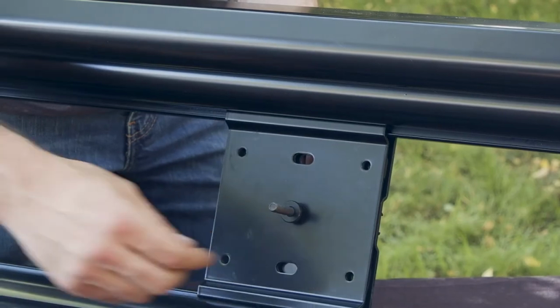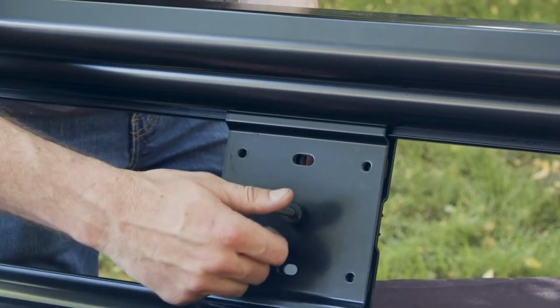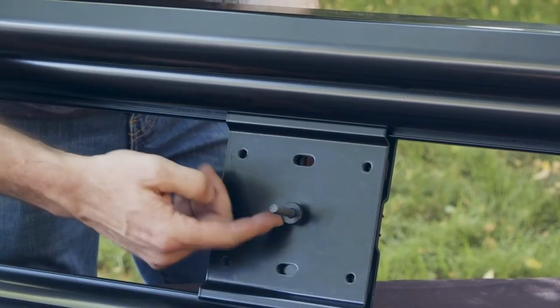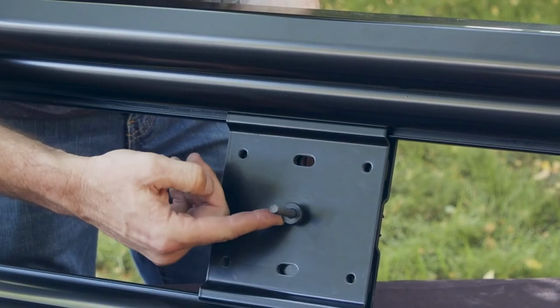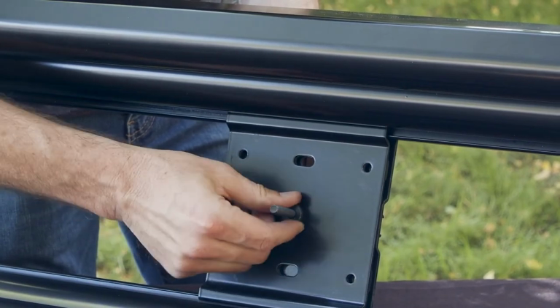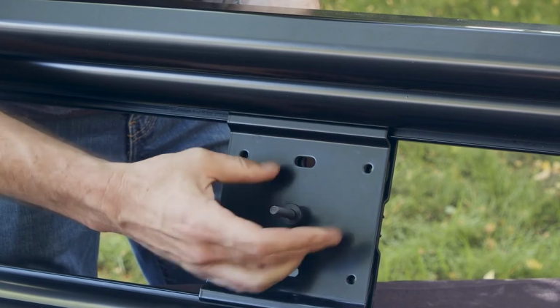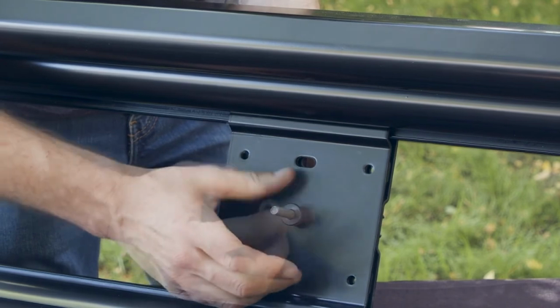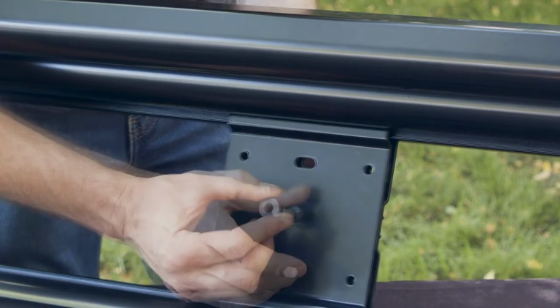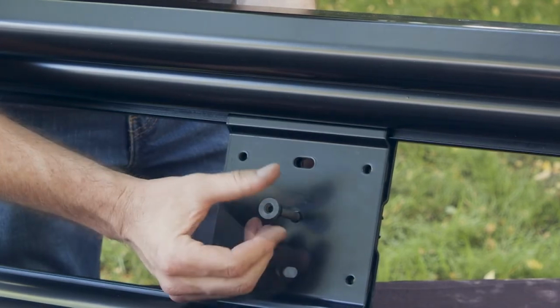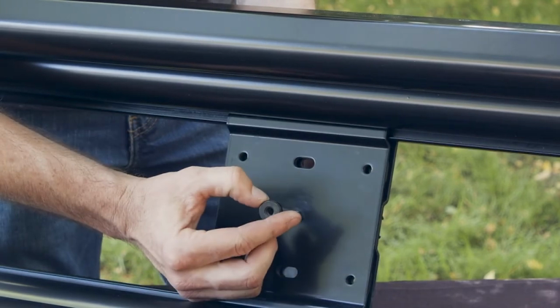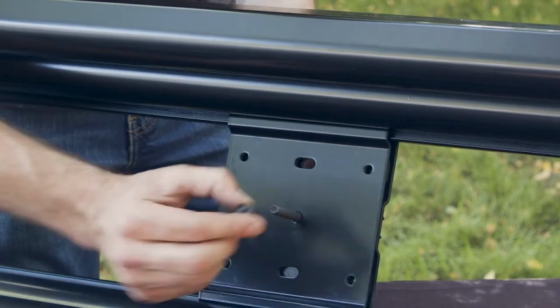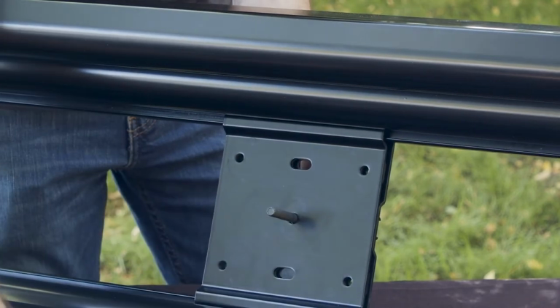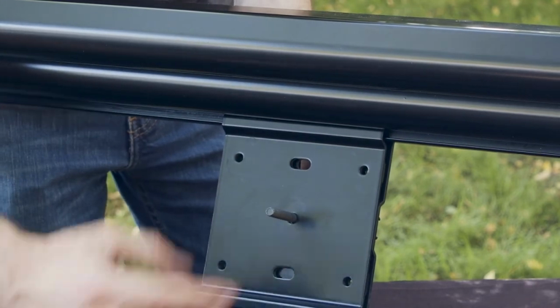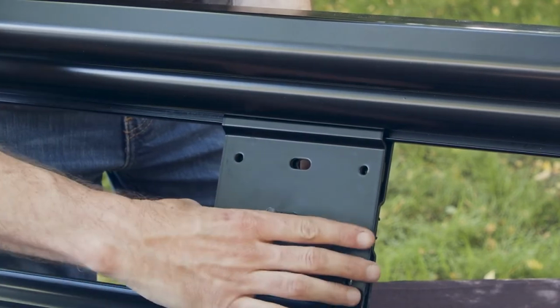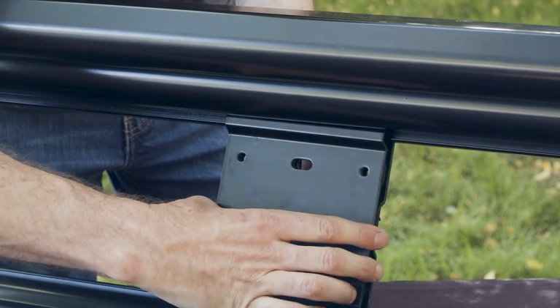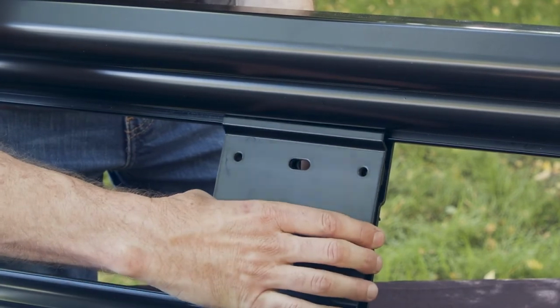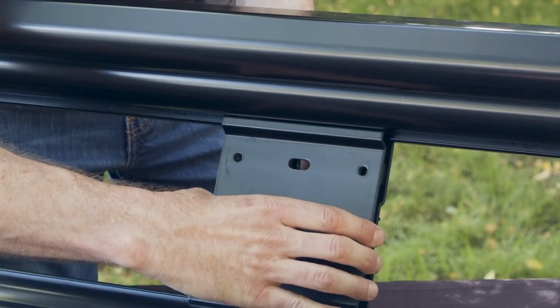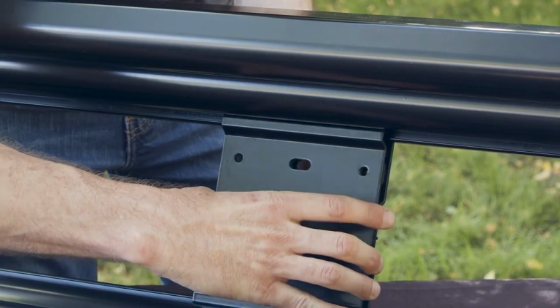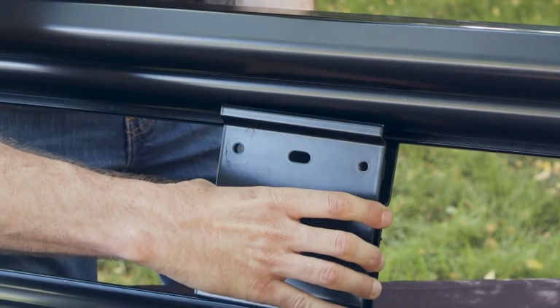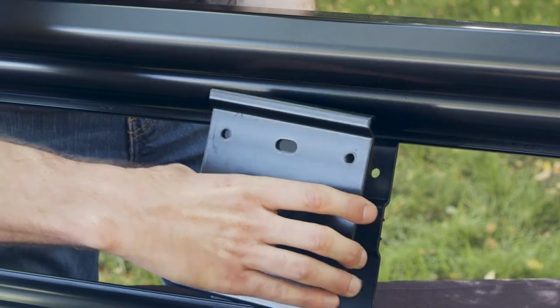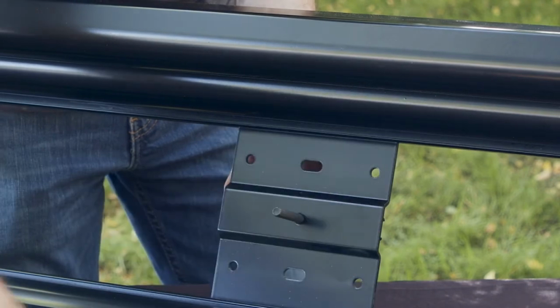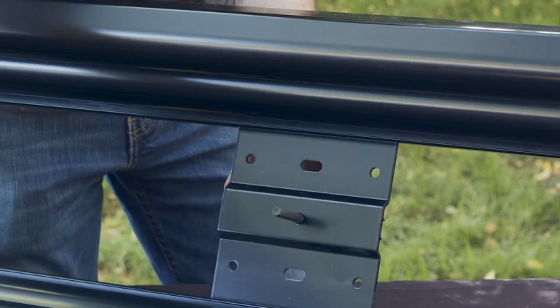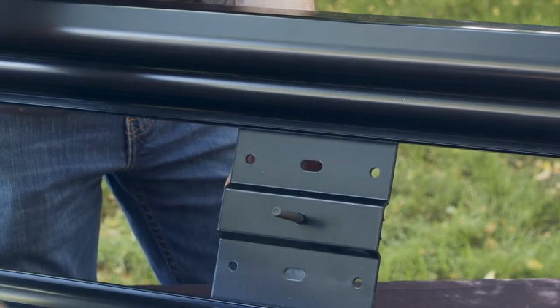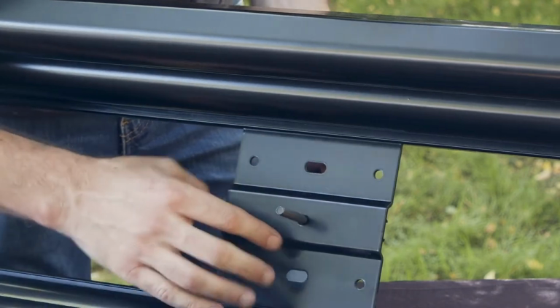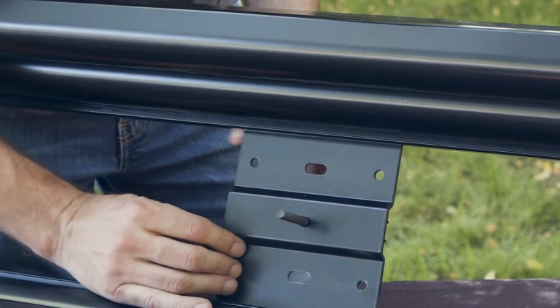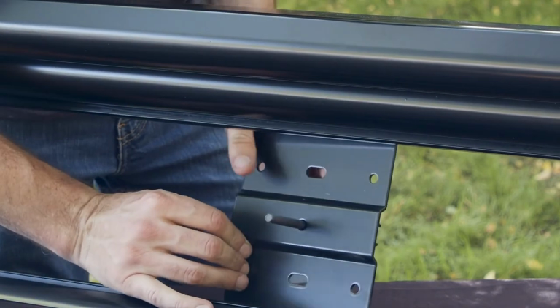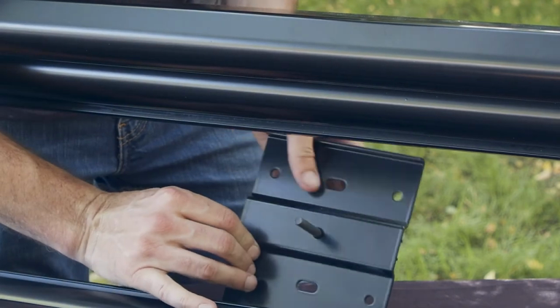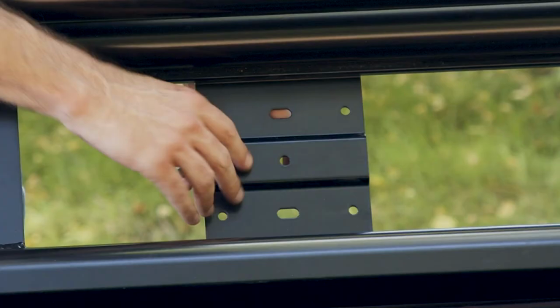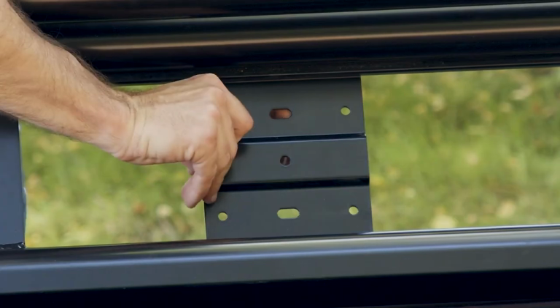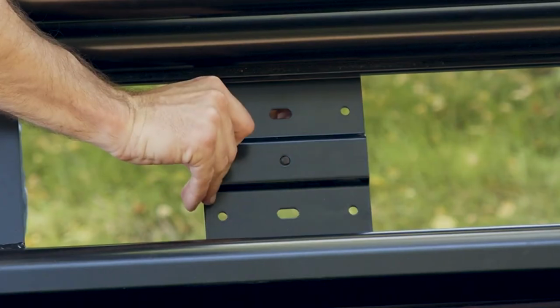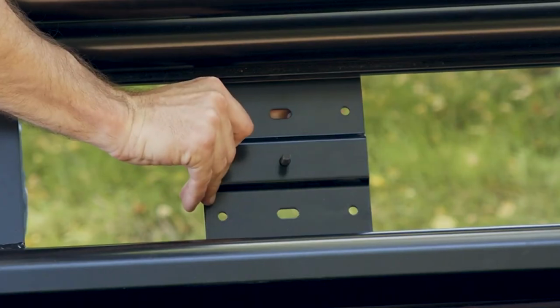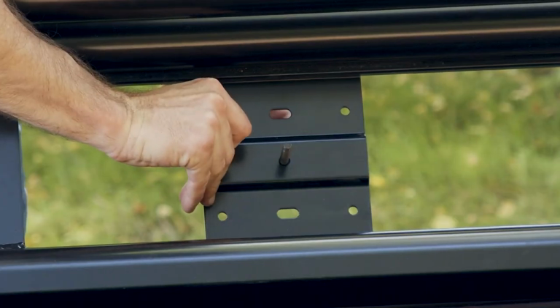Now remove the thumb screw bolt. Next, remove the top and bottom mounting plates from the front portion of the rack, and install the plates as shown onto the rear portion of the rack.